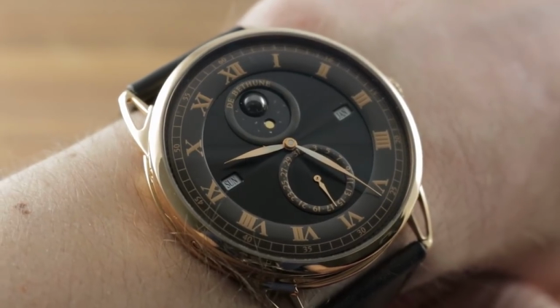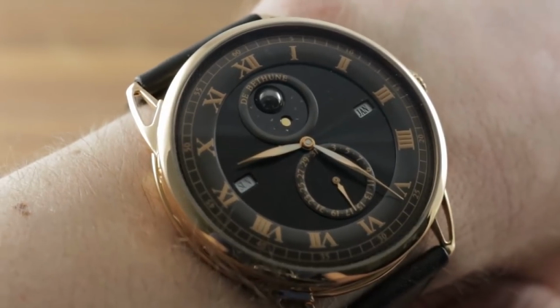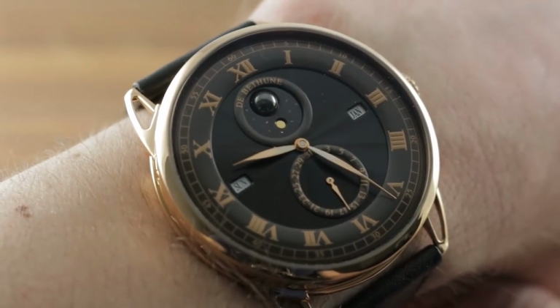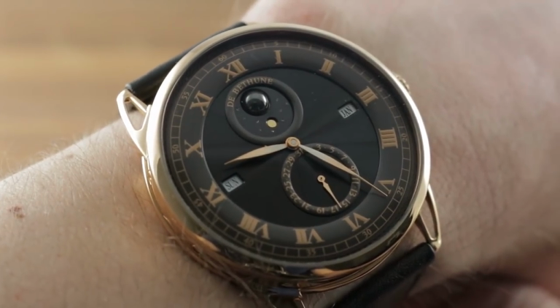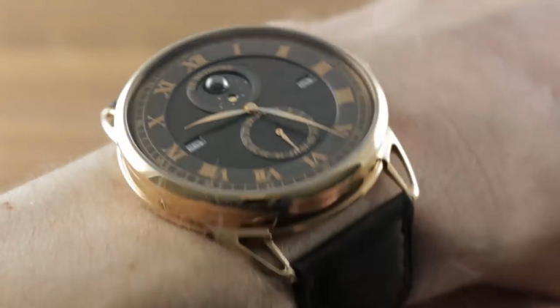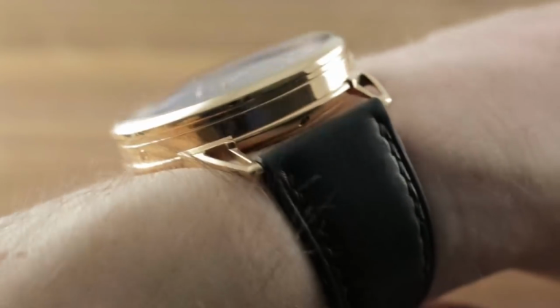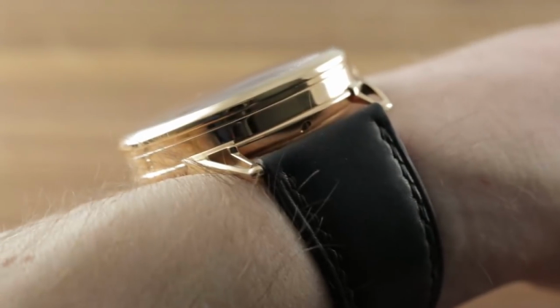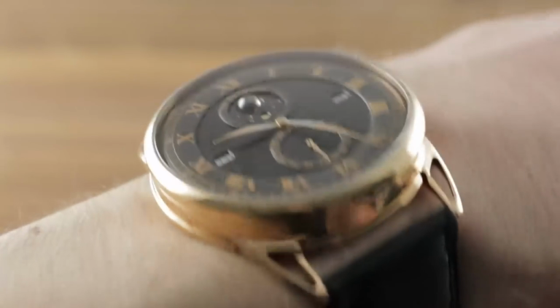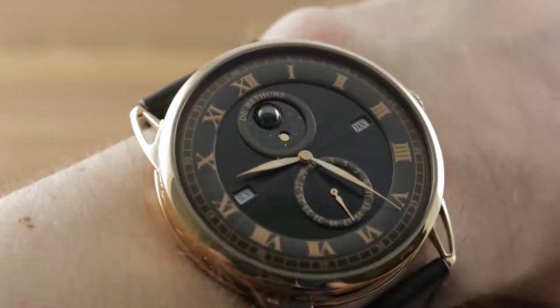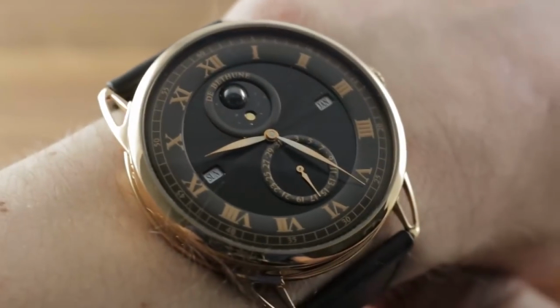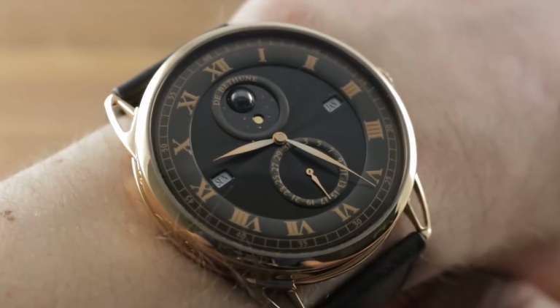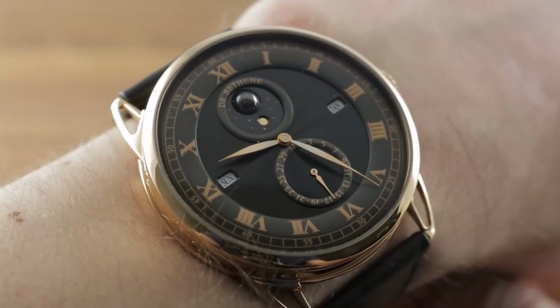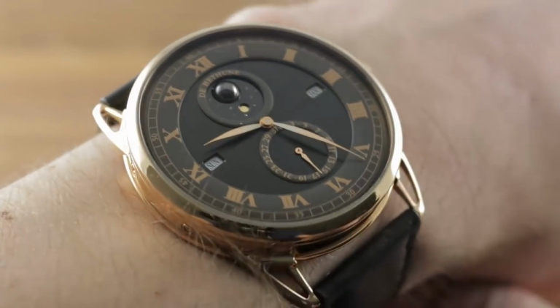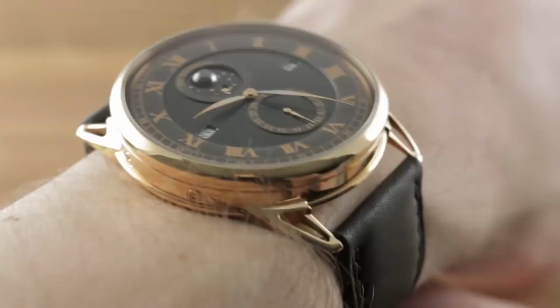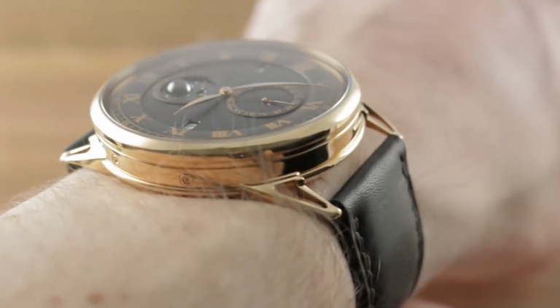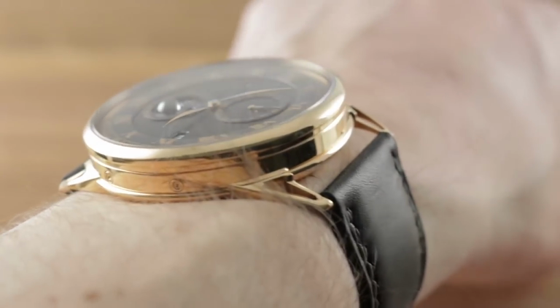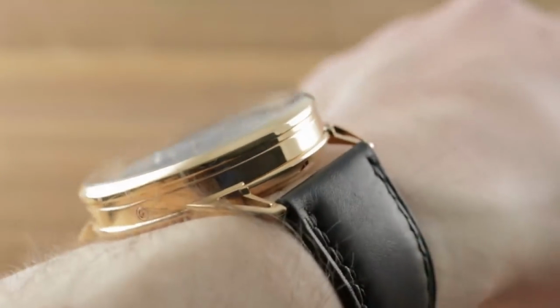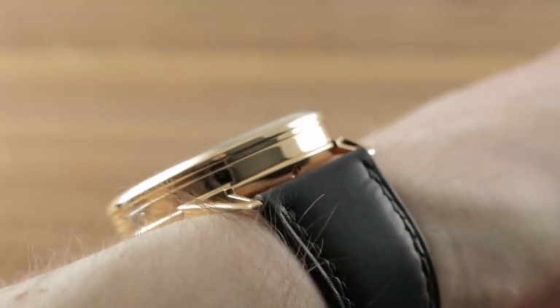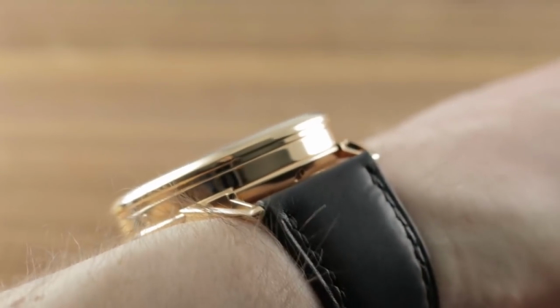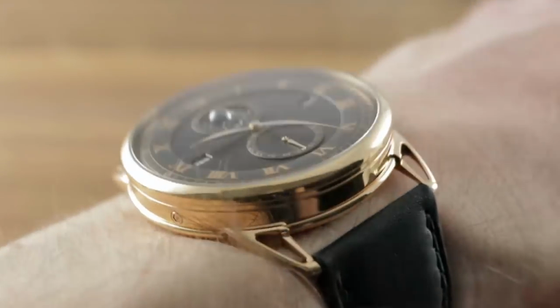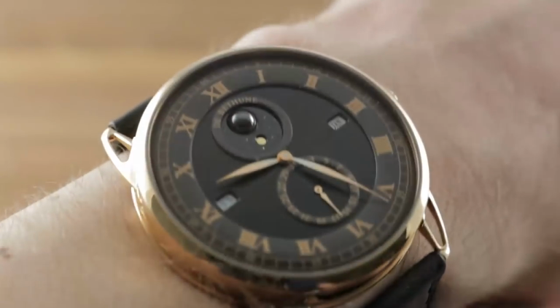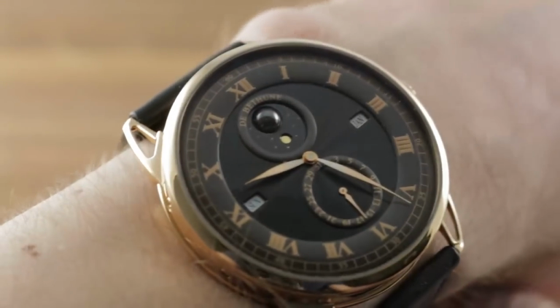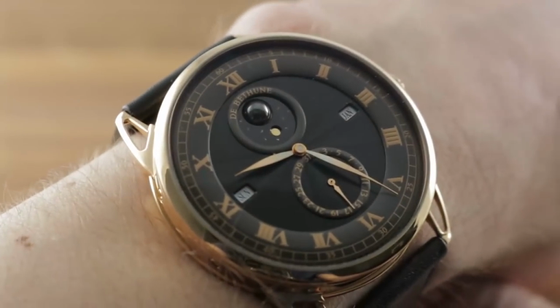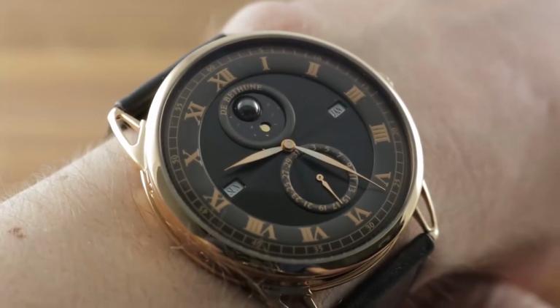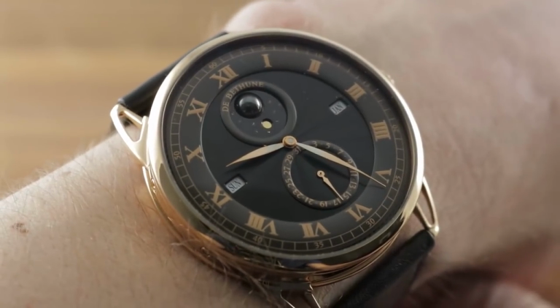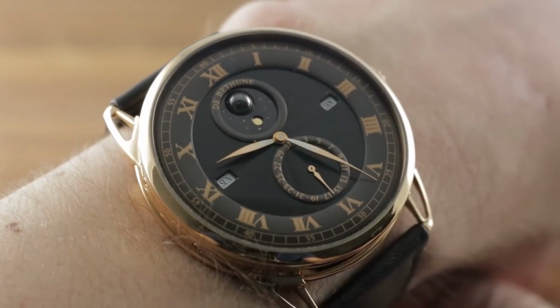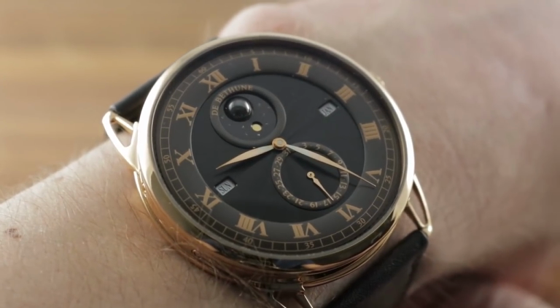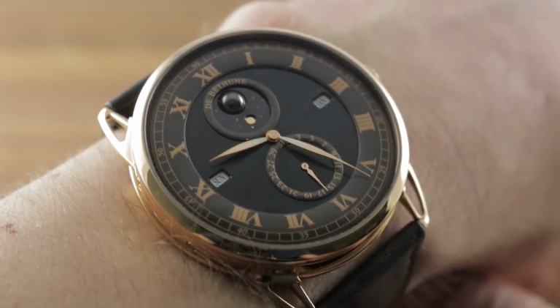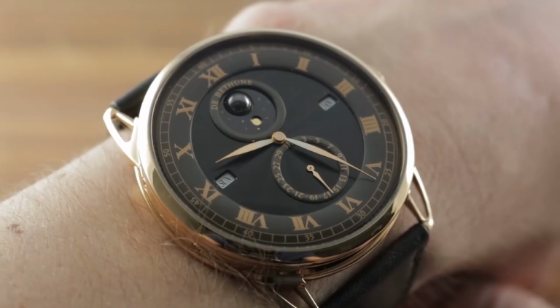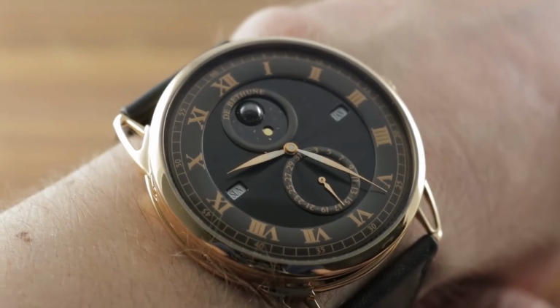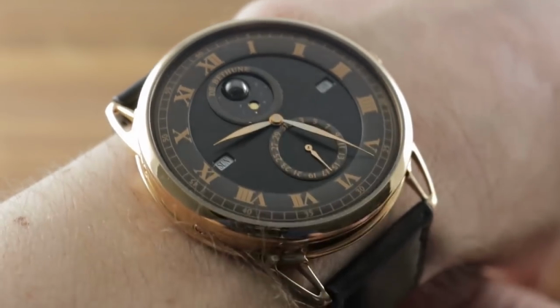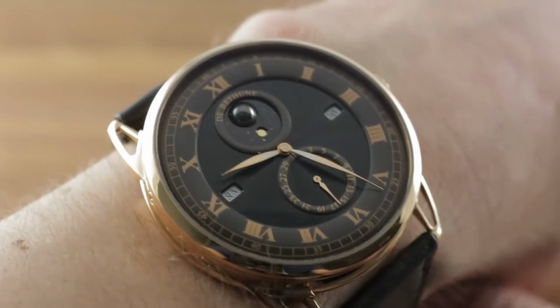Identically powered to the DB25QP we saw just a moment ago, this one is just a little bit warmer, a bit more tropical — the Miami Beach companion to the white gold's New York or Chicago.